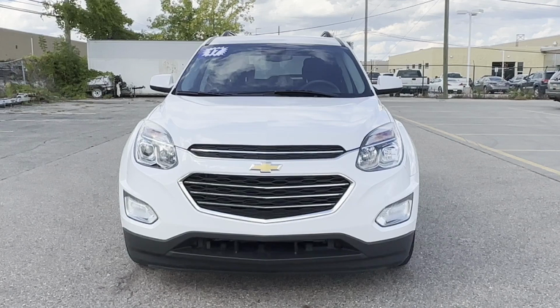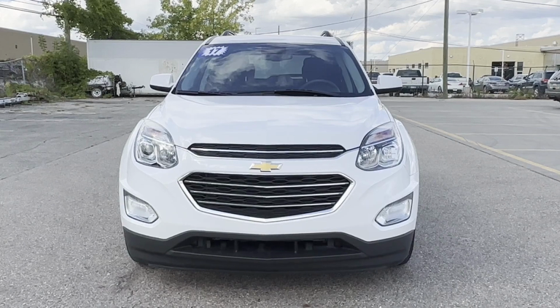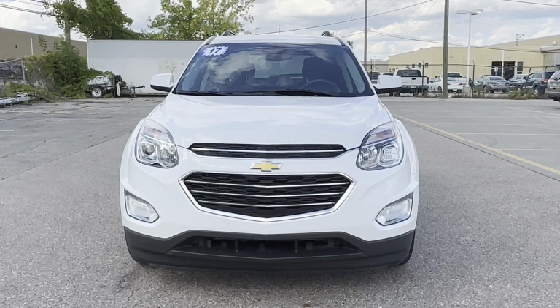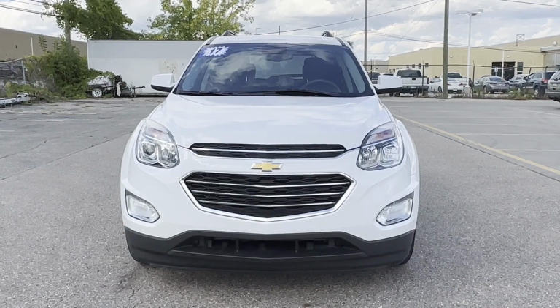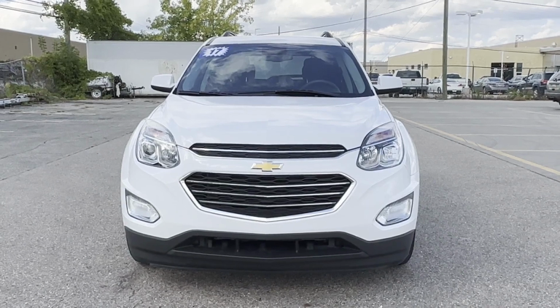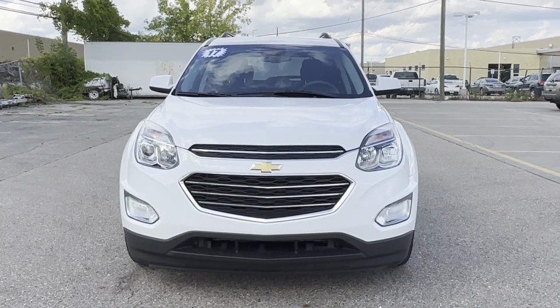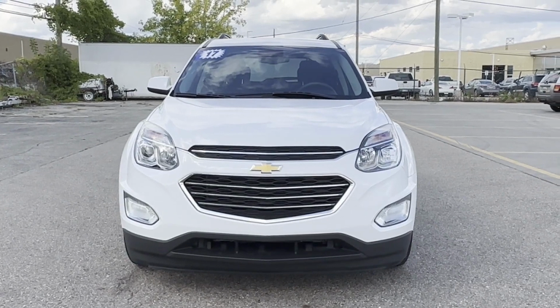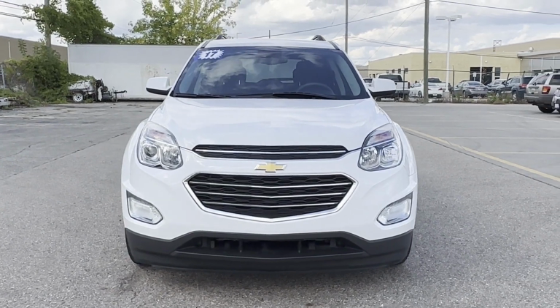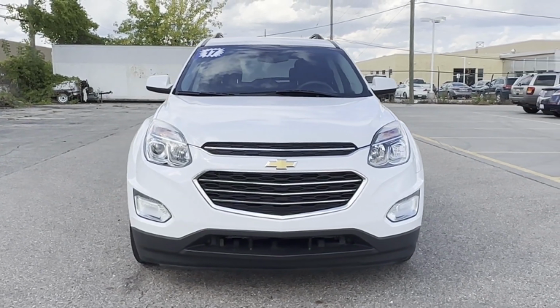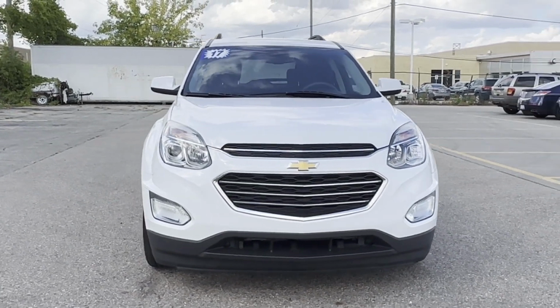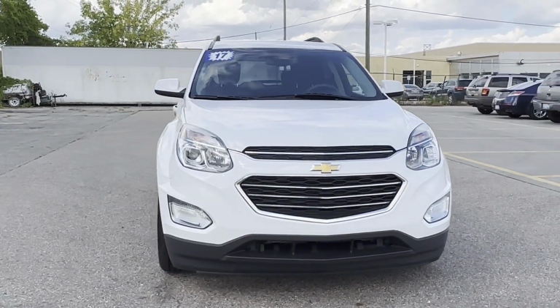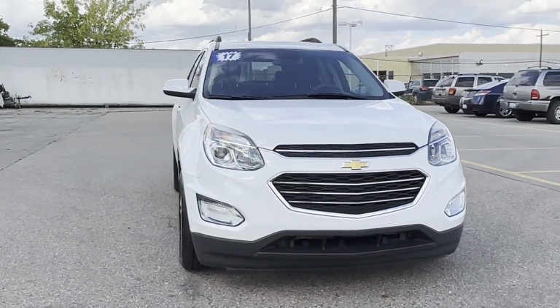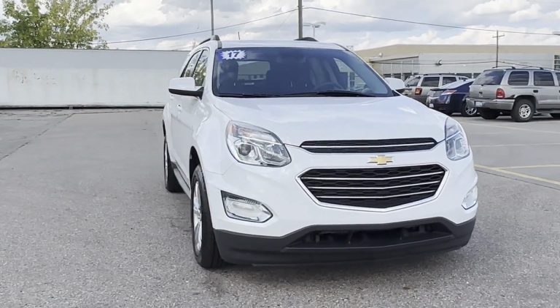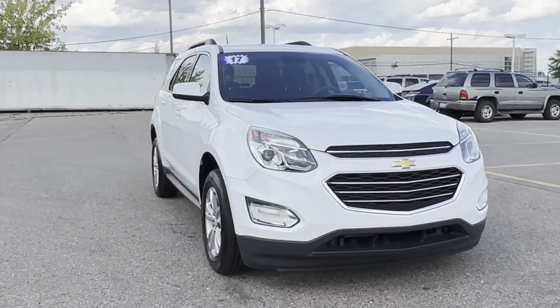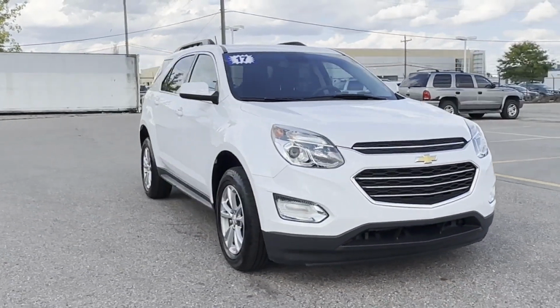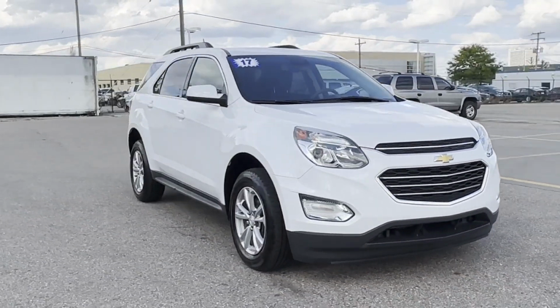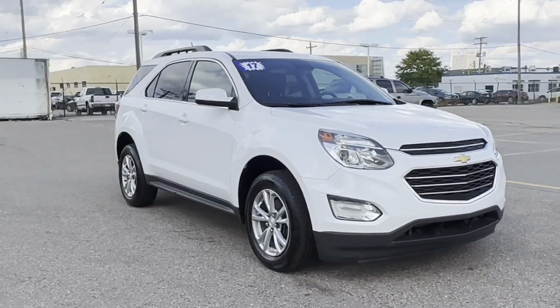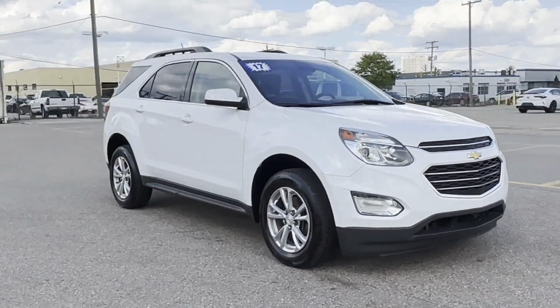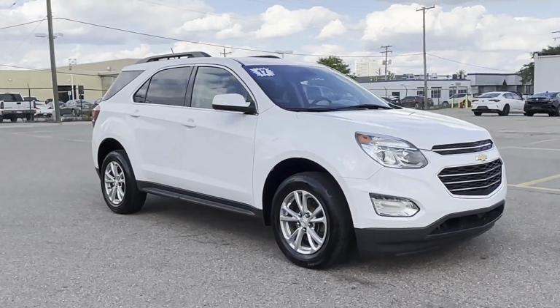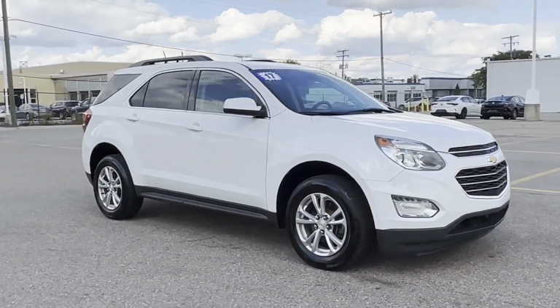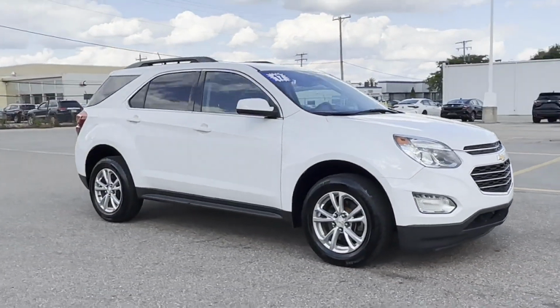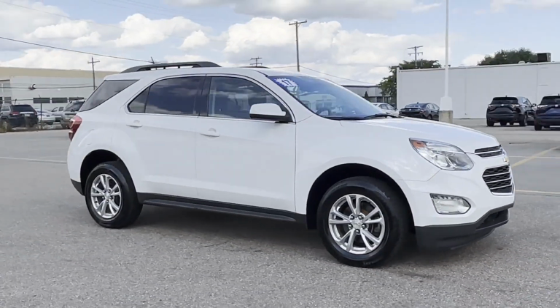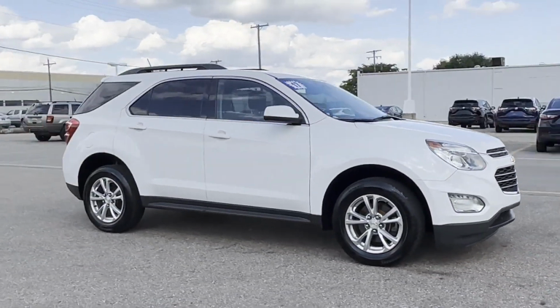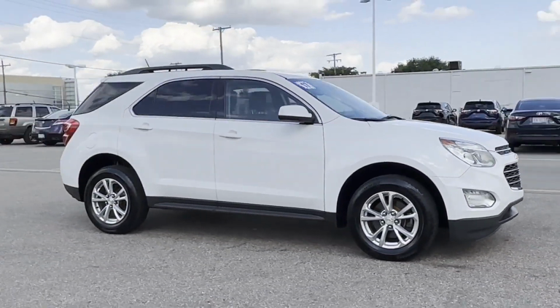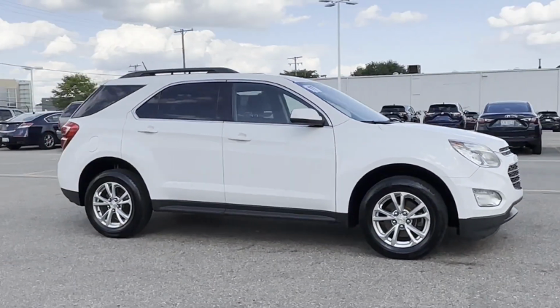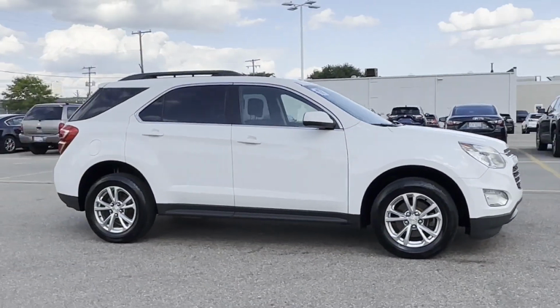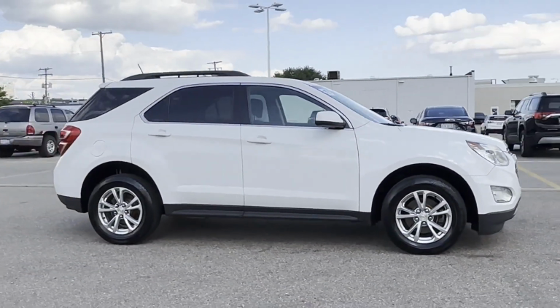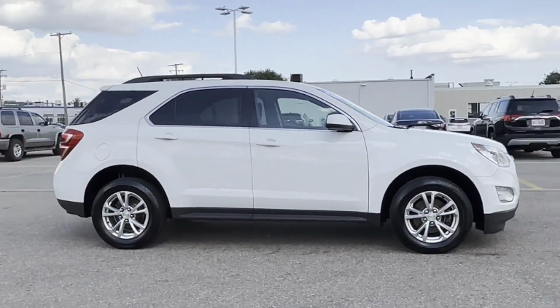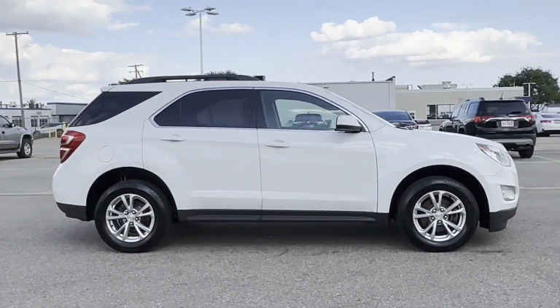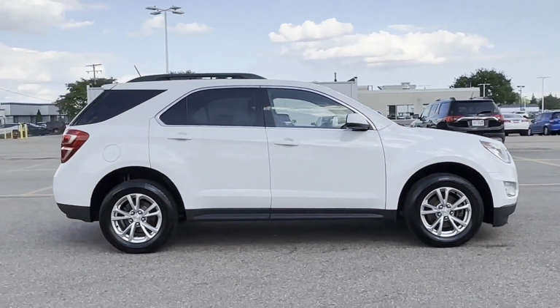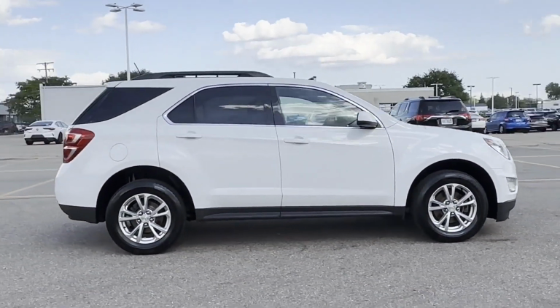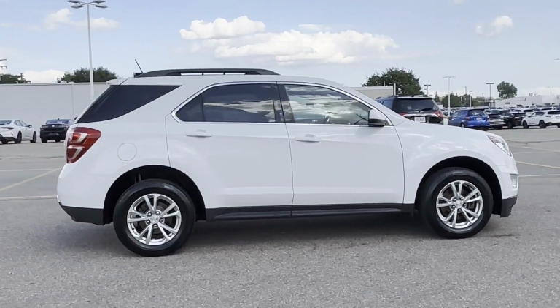2017 Chevrolet Equinox. With less than 60,000 miles on the odometer, this SUV offers space as well as power and performance.